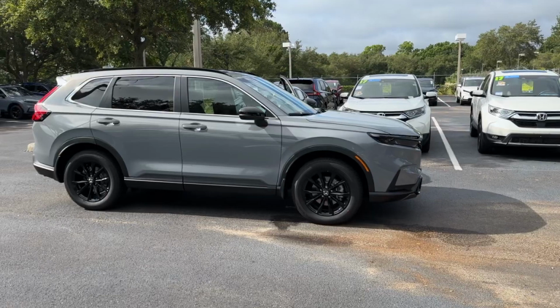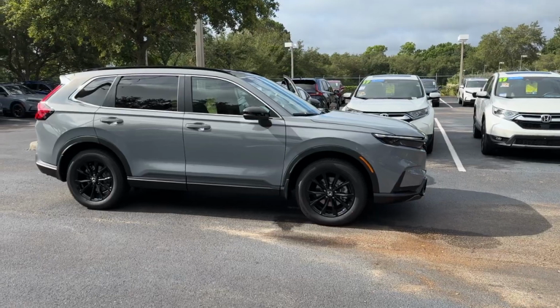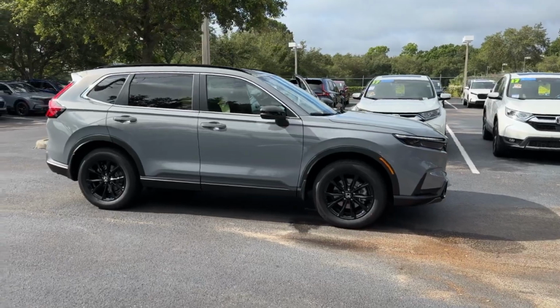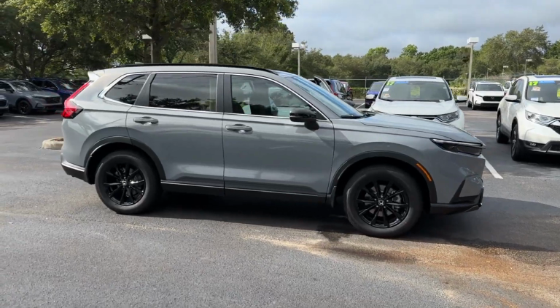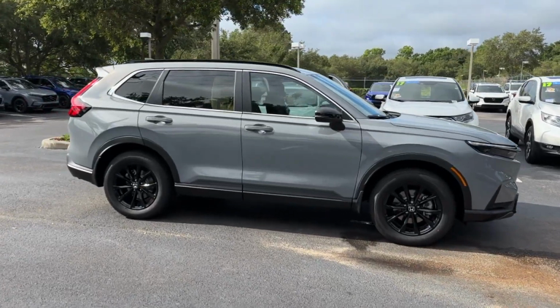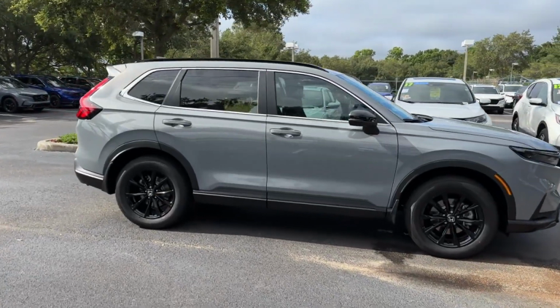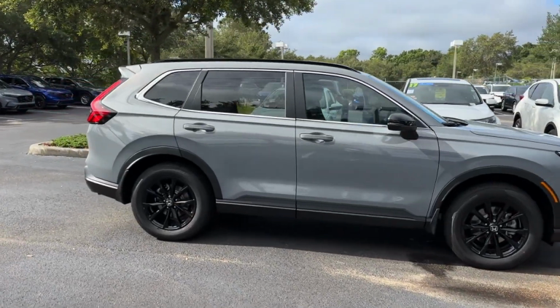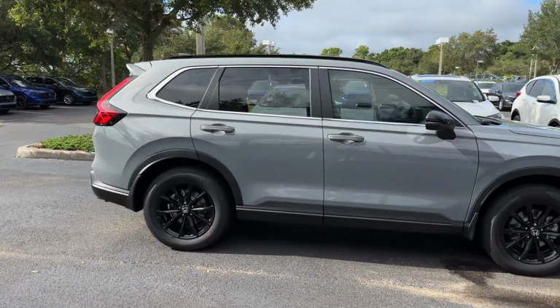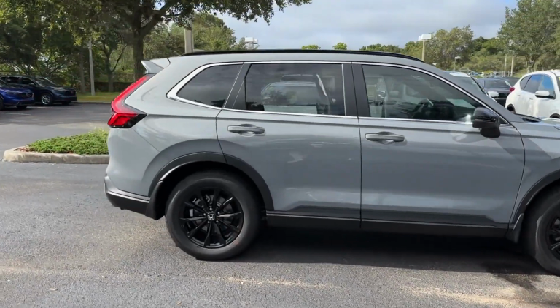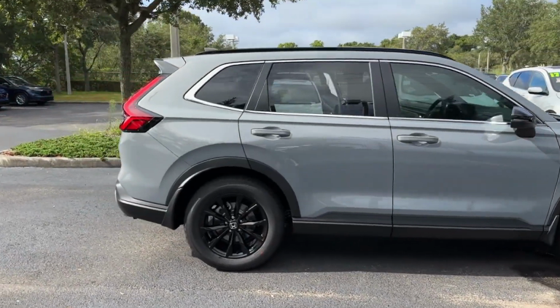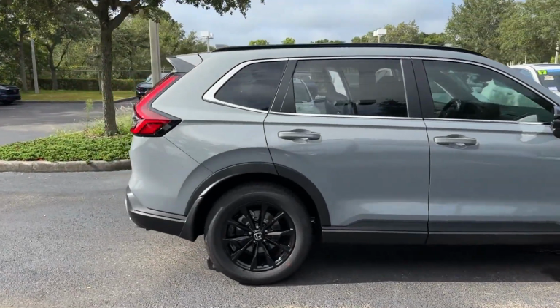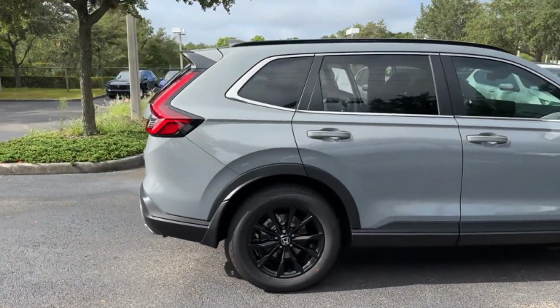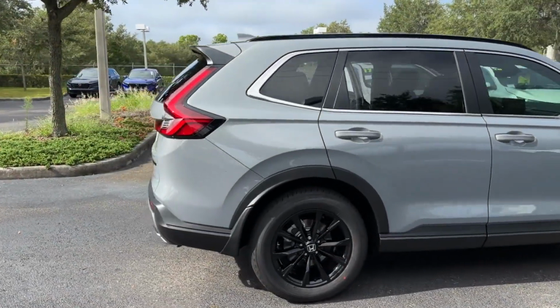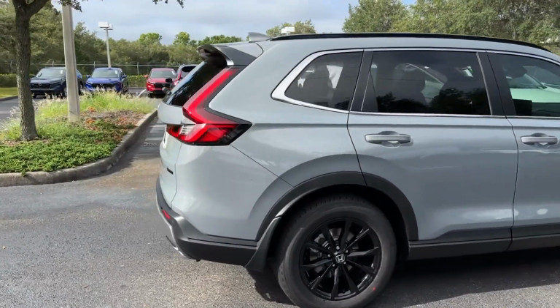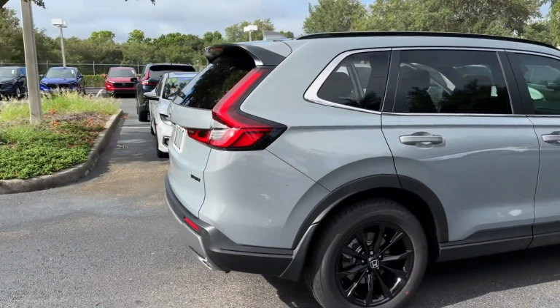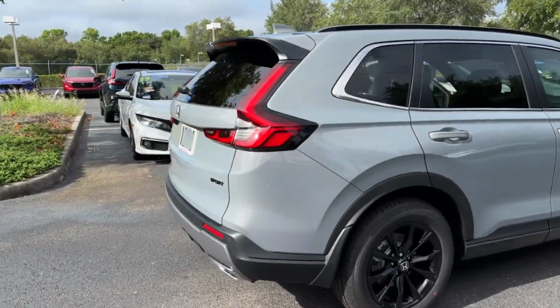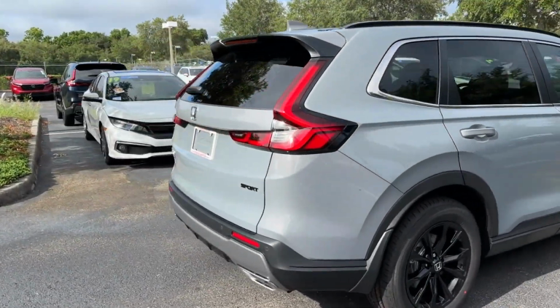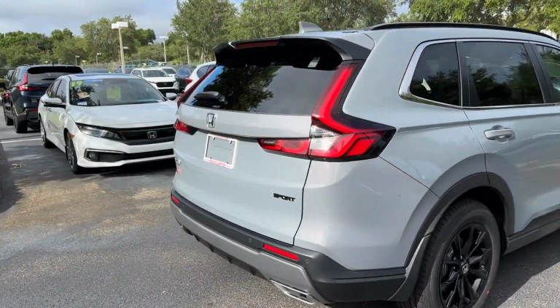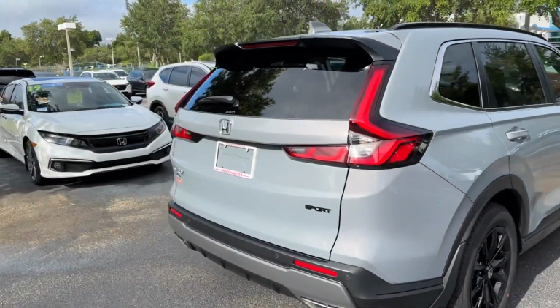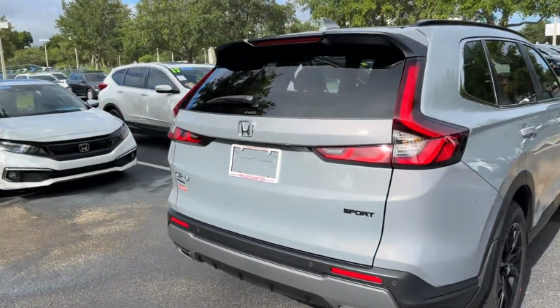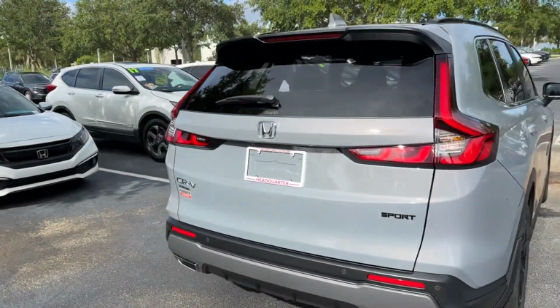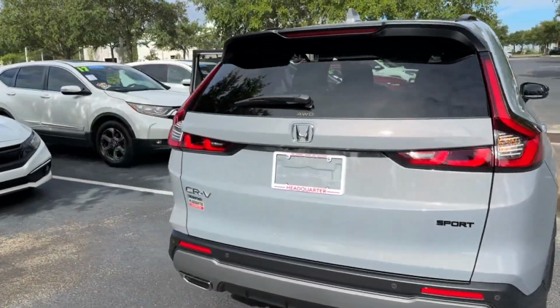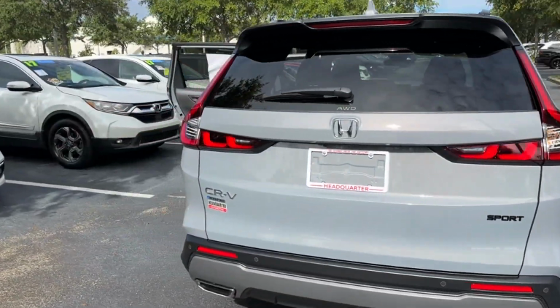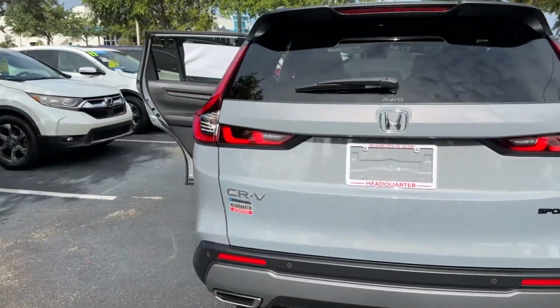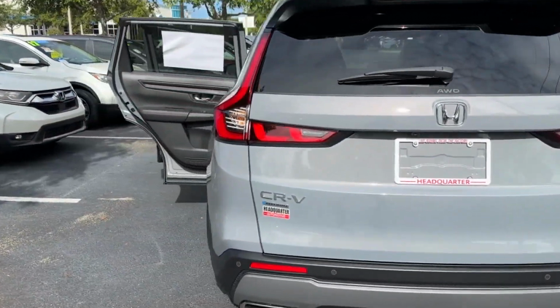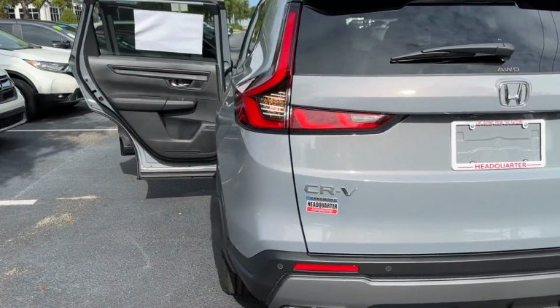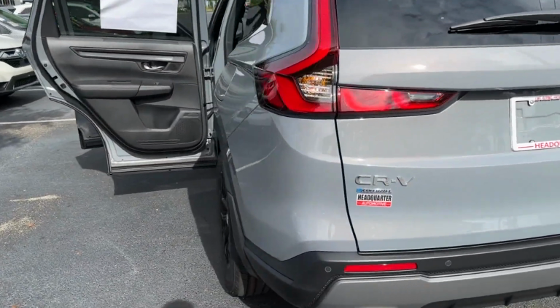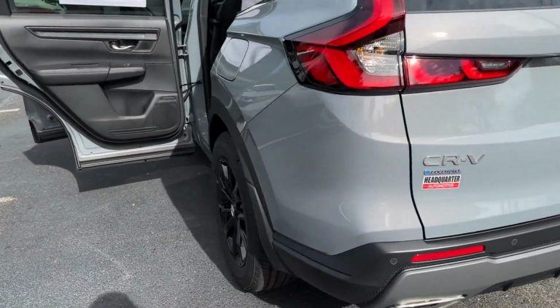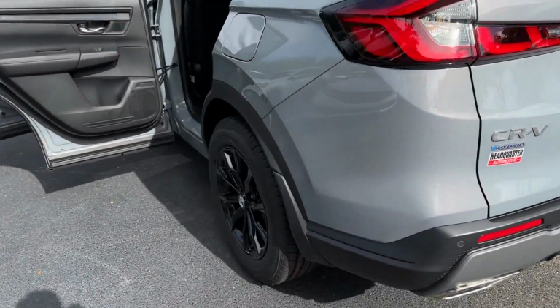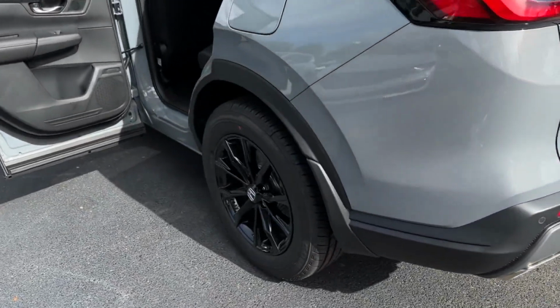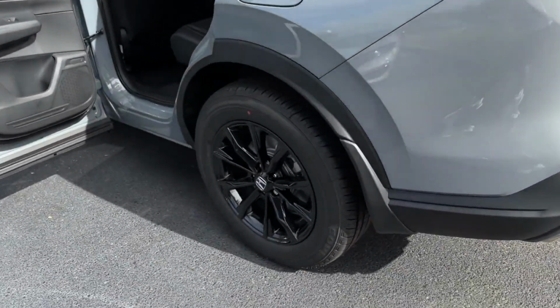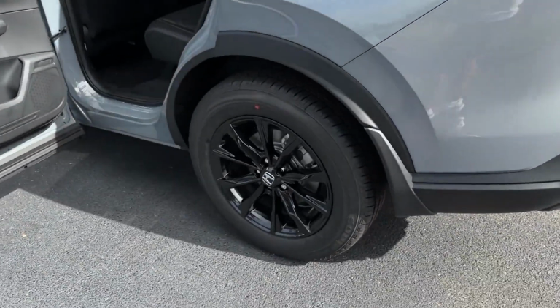2025 Honda CR-V Hybrid. This SUV offers space as well as power and performance. Experience the difference with these exceptional built-in comfort and convenience features.